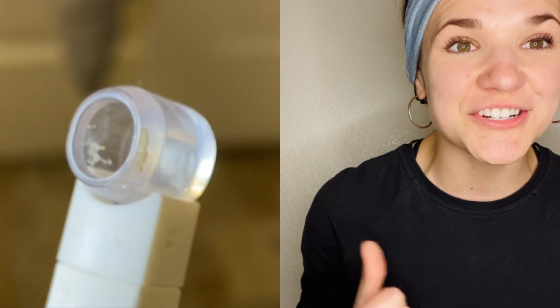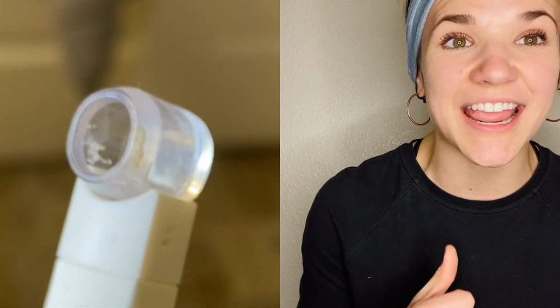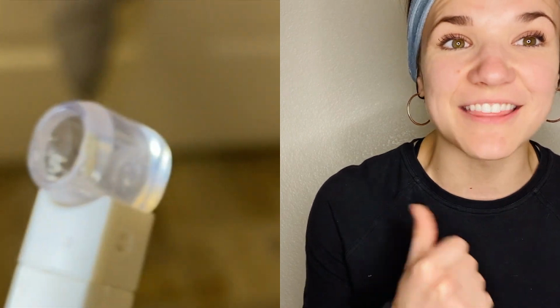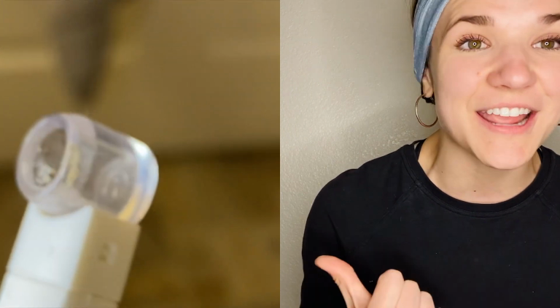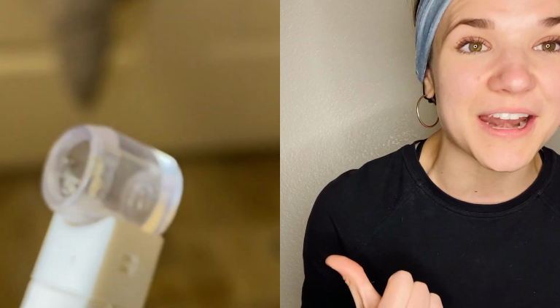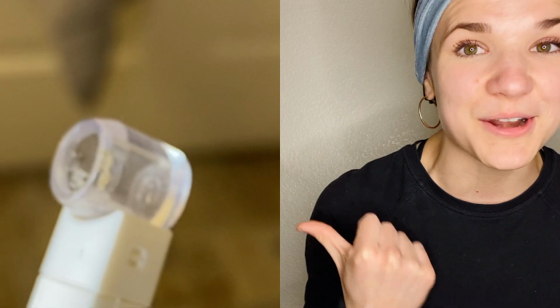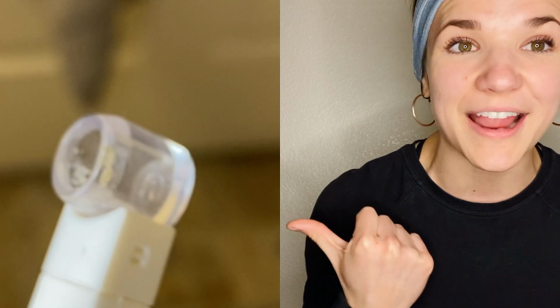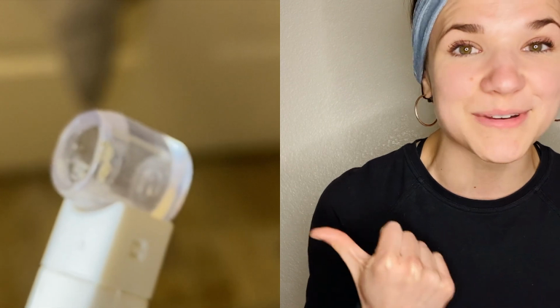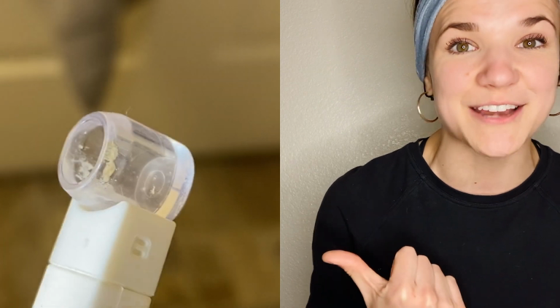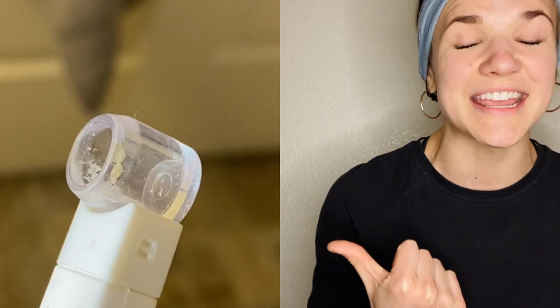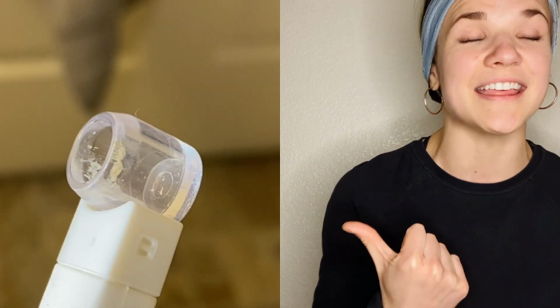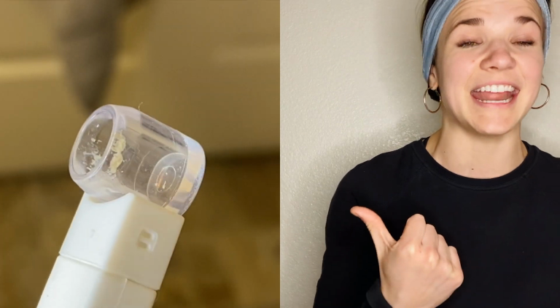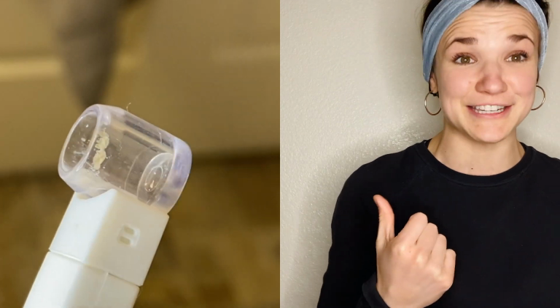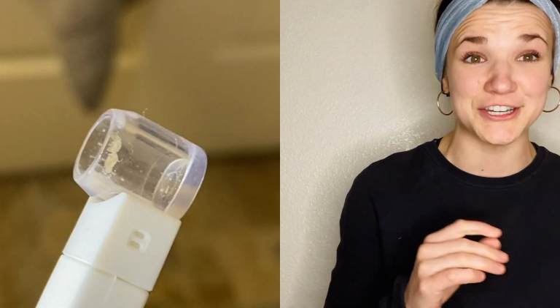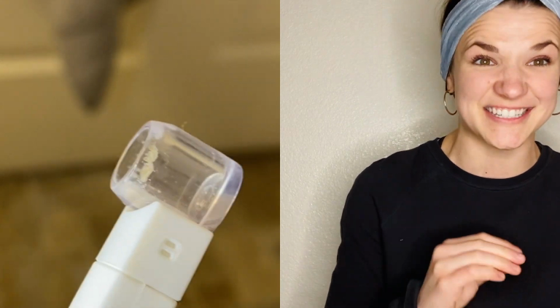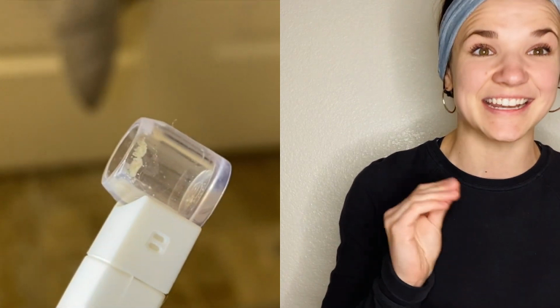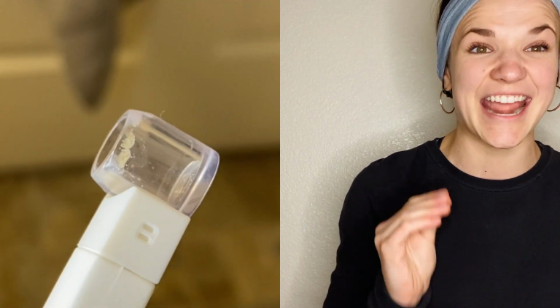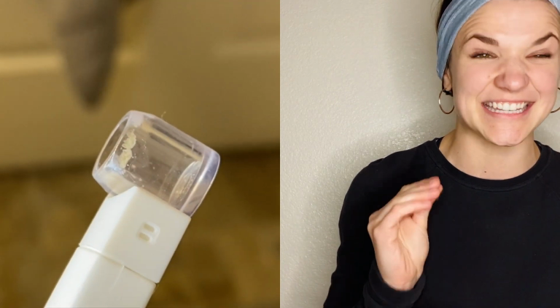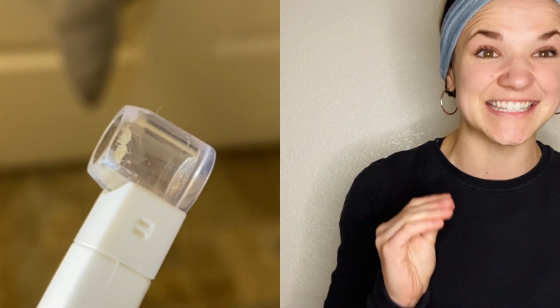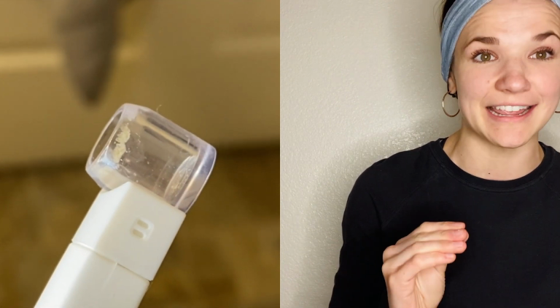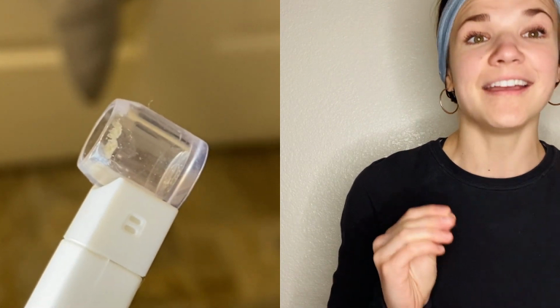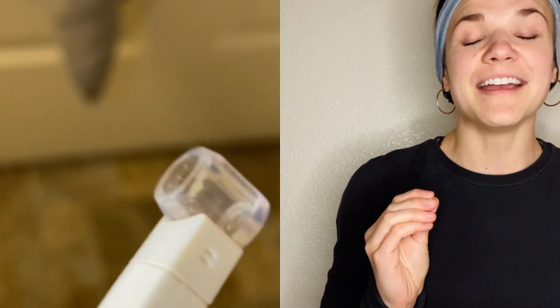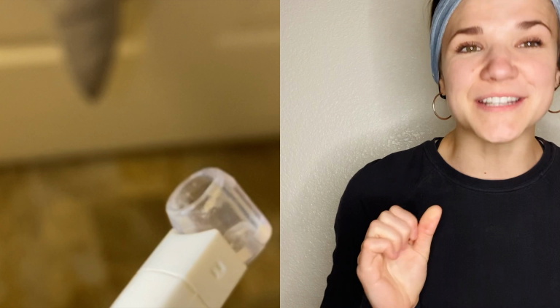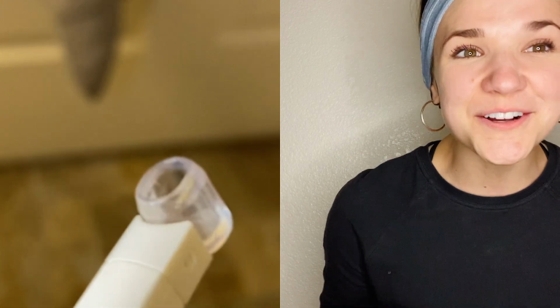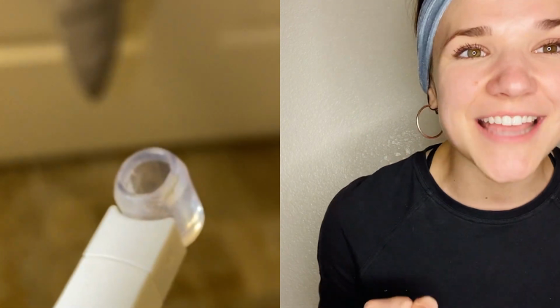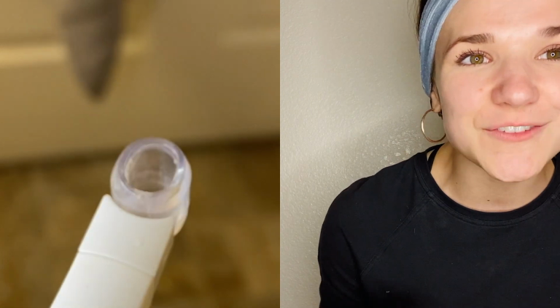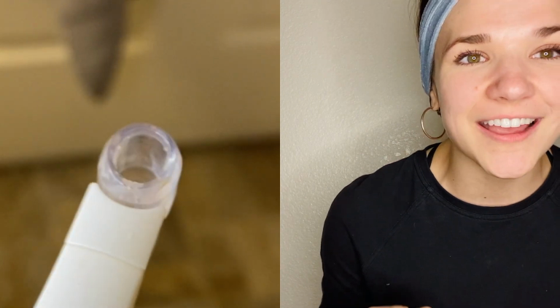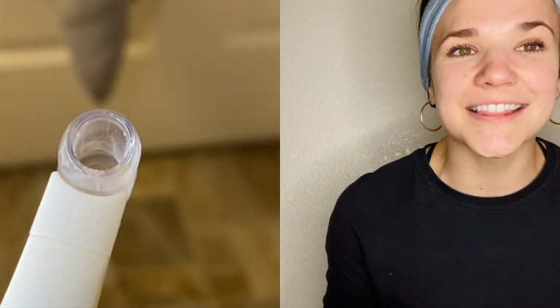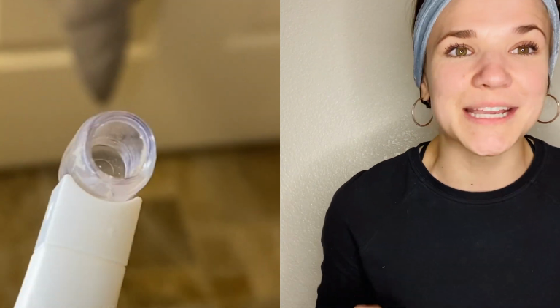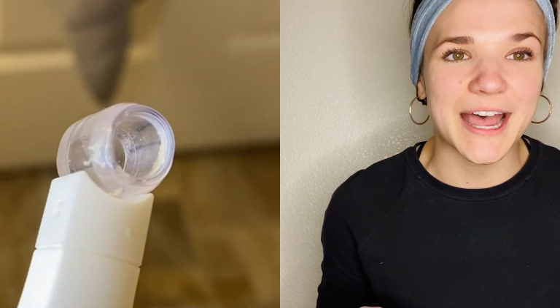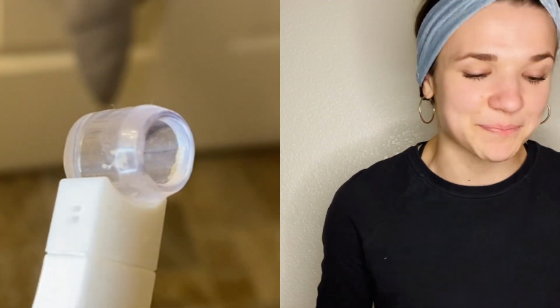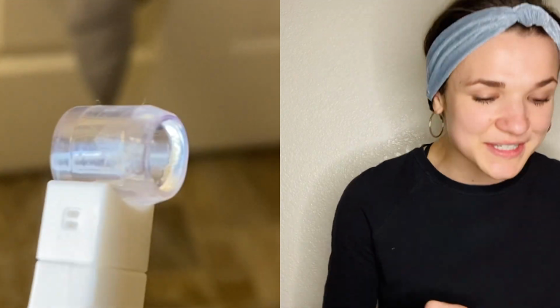It is just nasty but so satisfying at the same time.